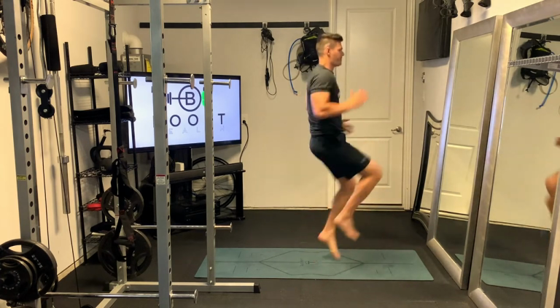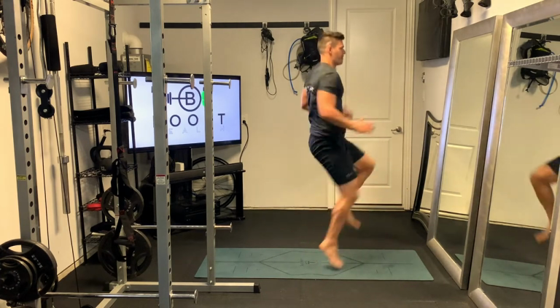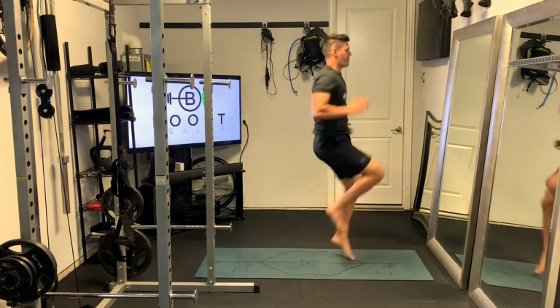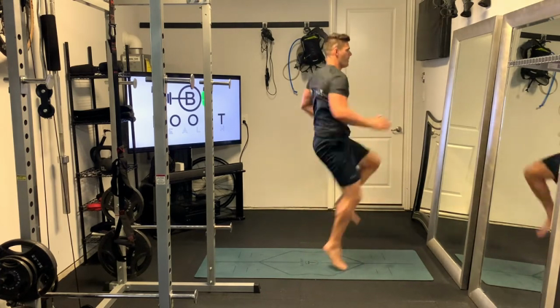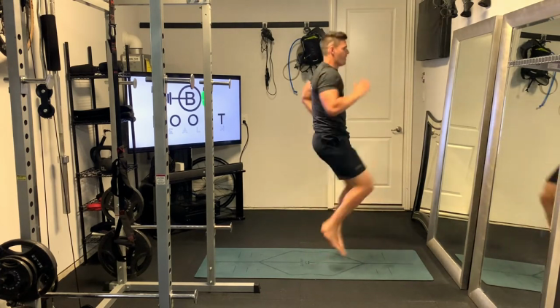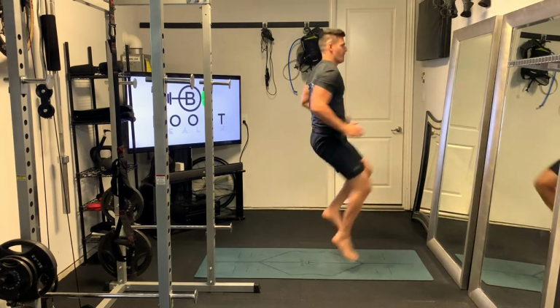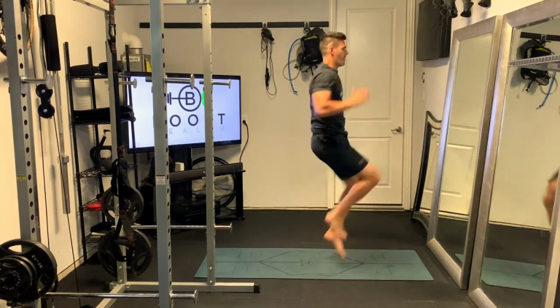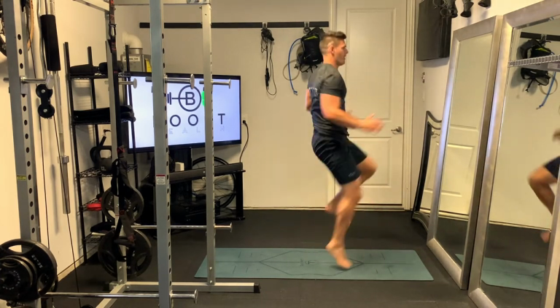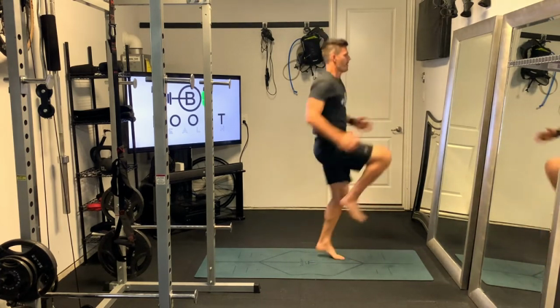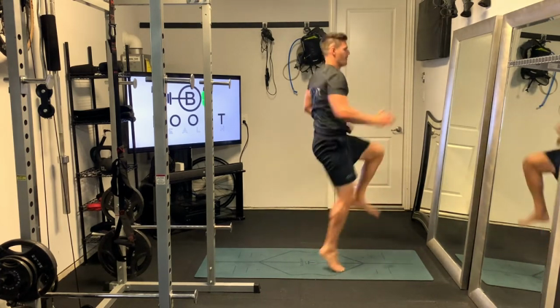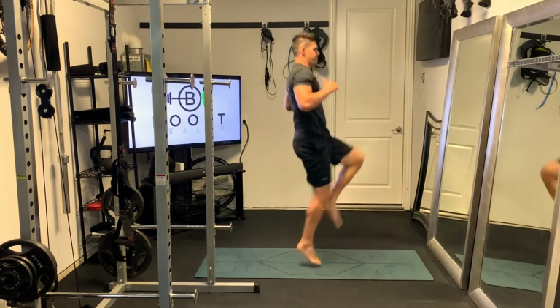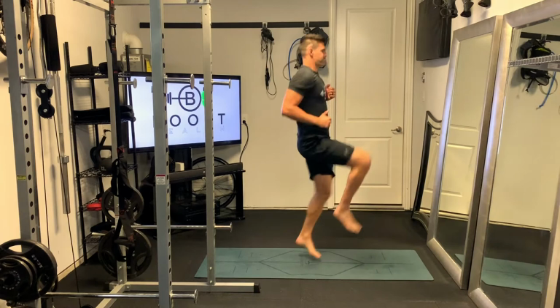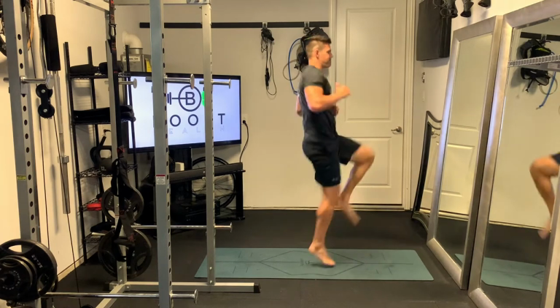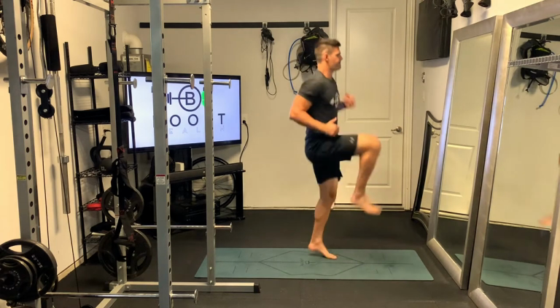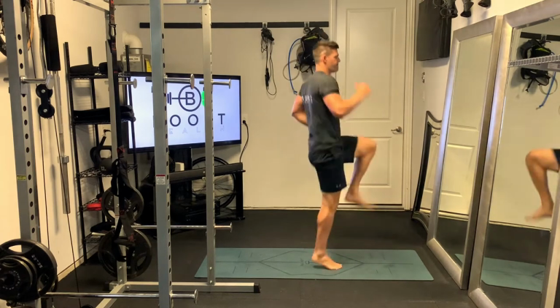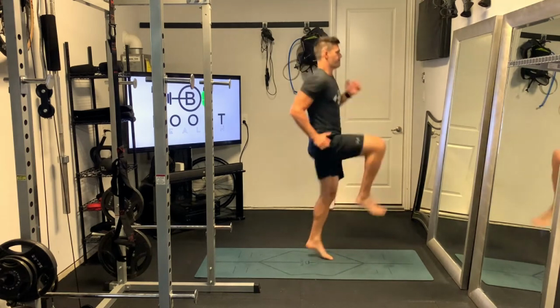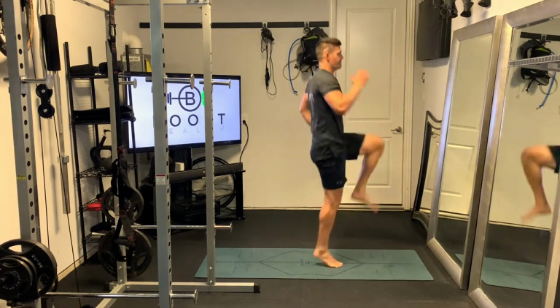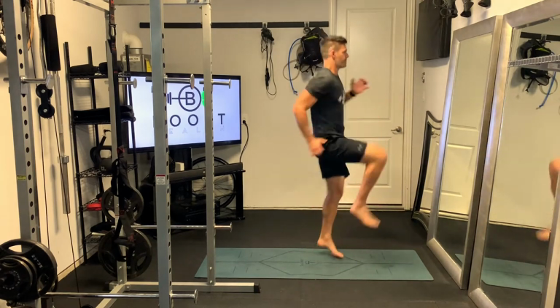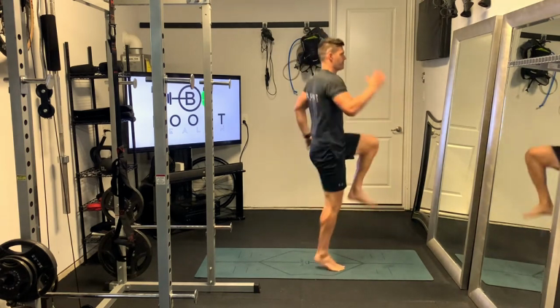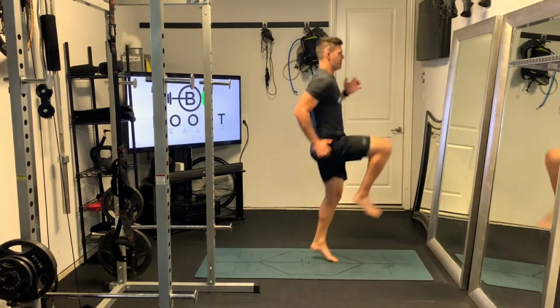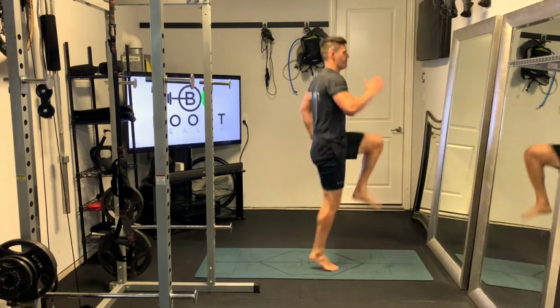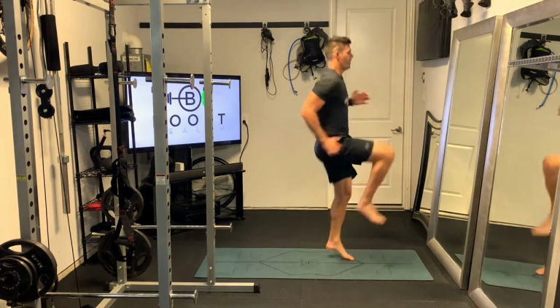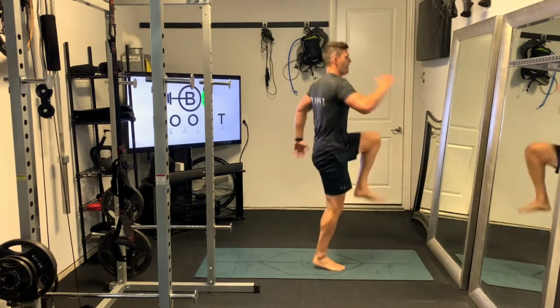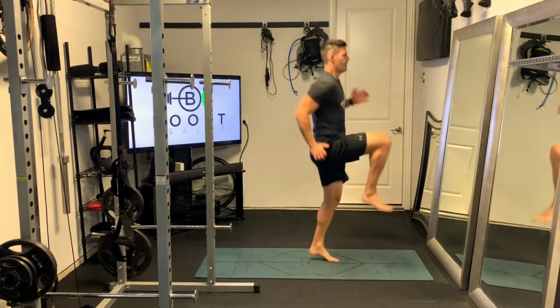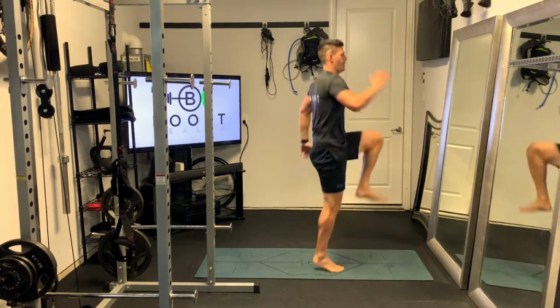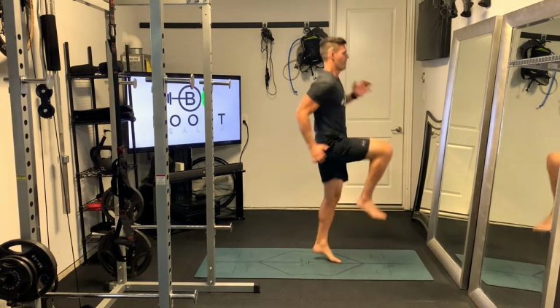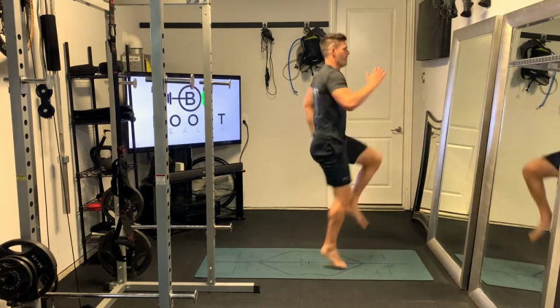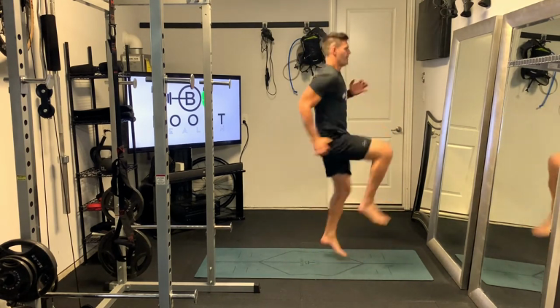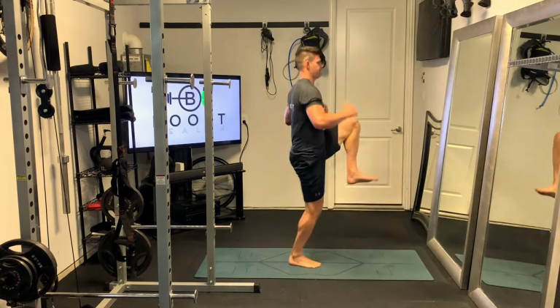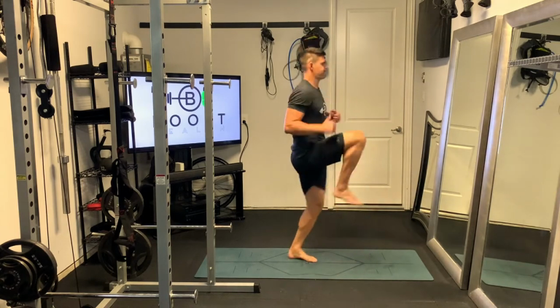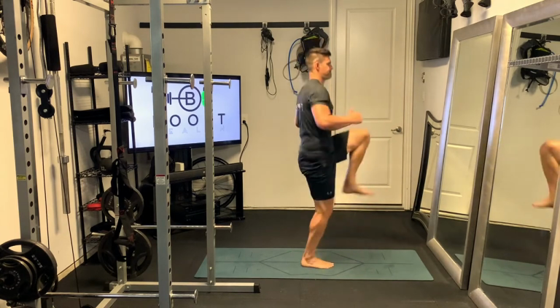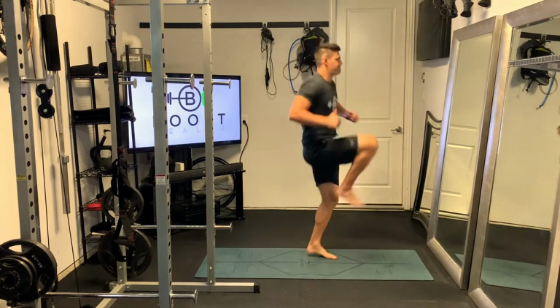Get your arms pumping. Try to keep a nice 90-degree elbow bend. Head is up, chest is out. And we want to land right on the ball of the foot — nice soft landing and hop to the other side.